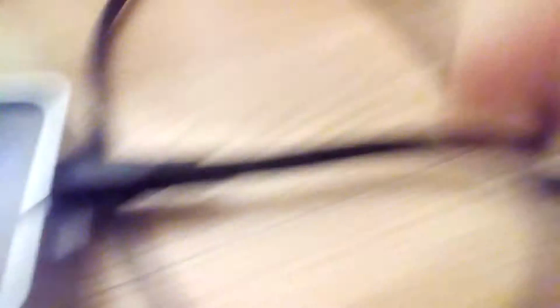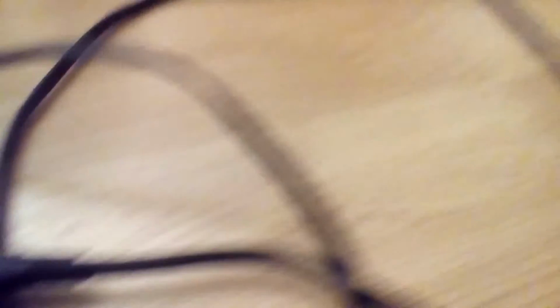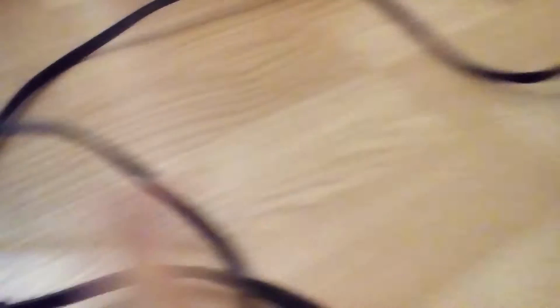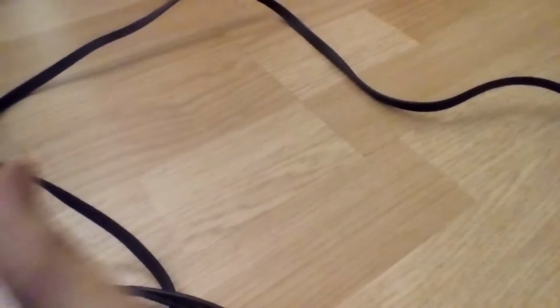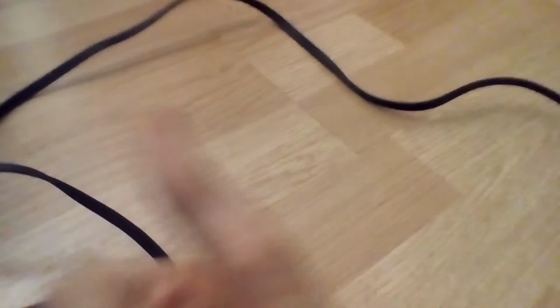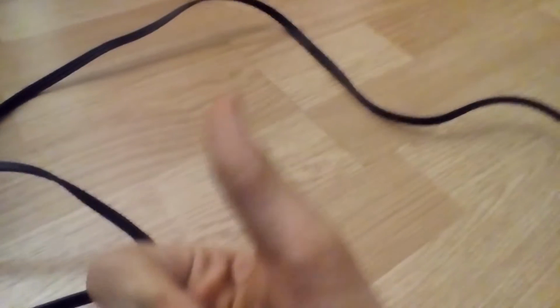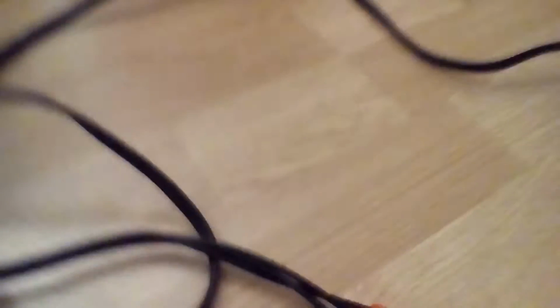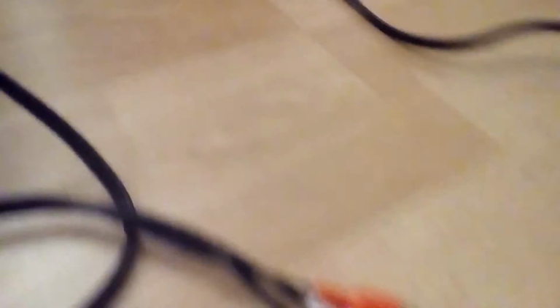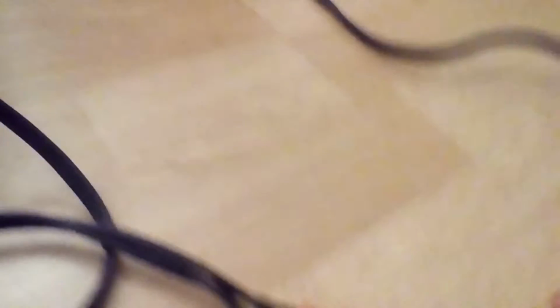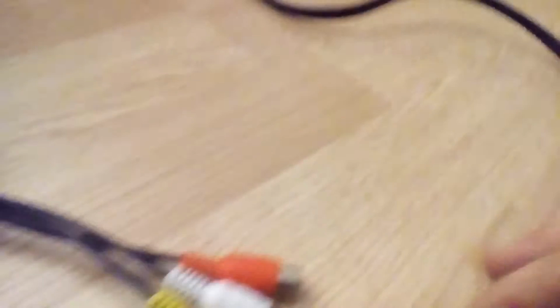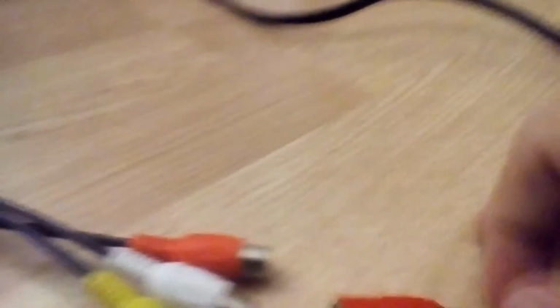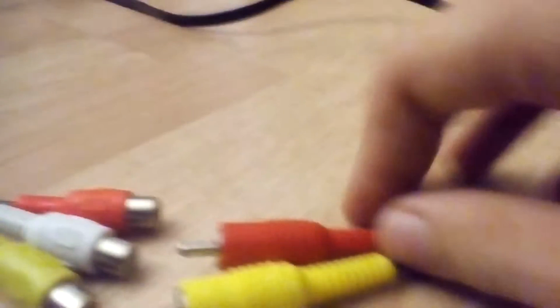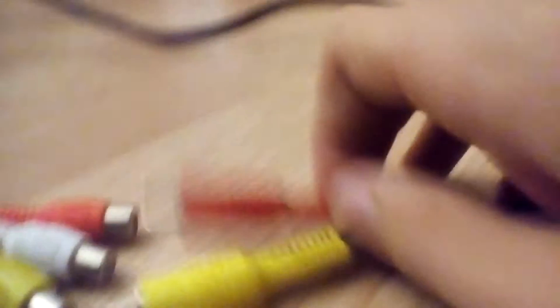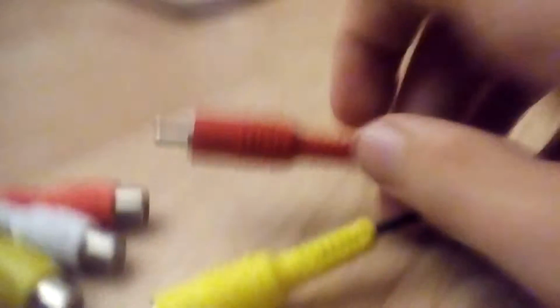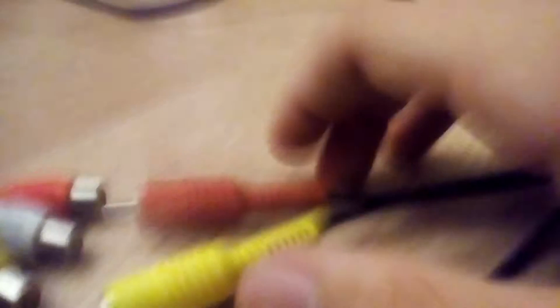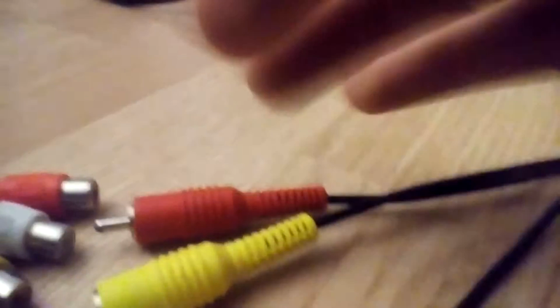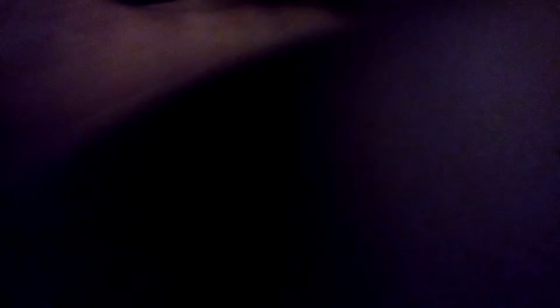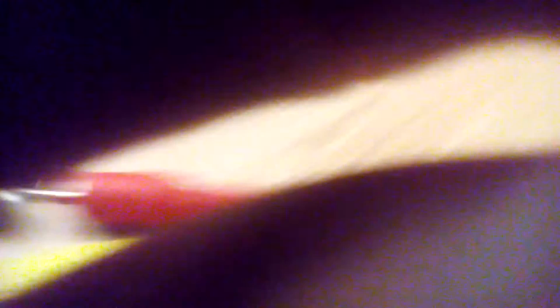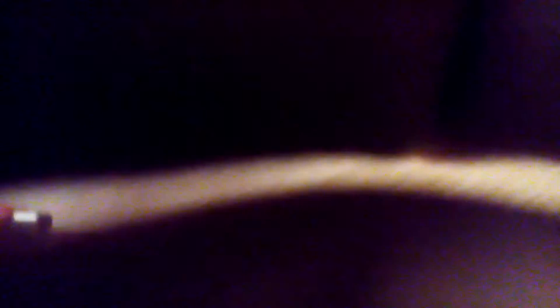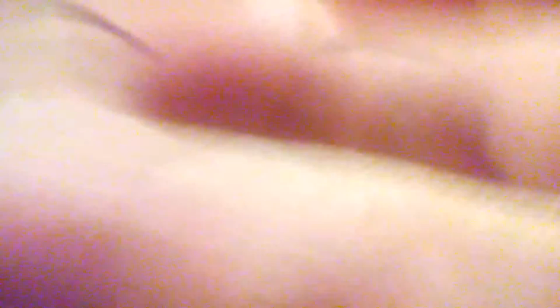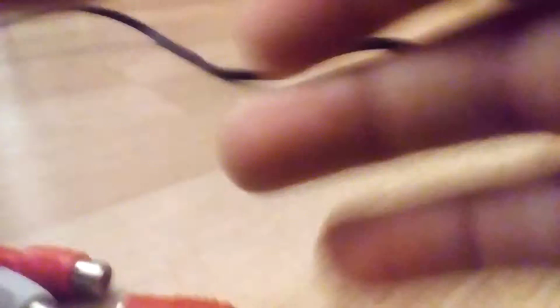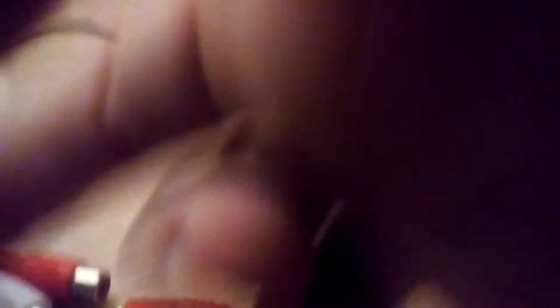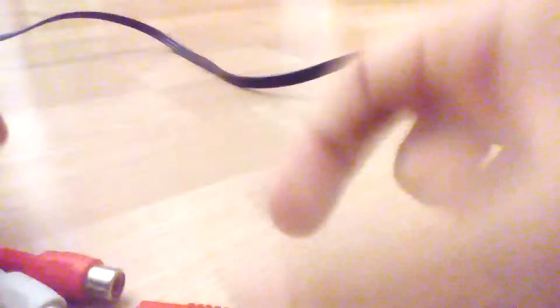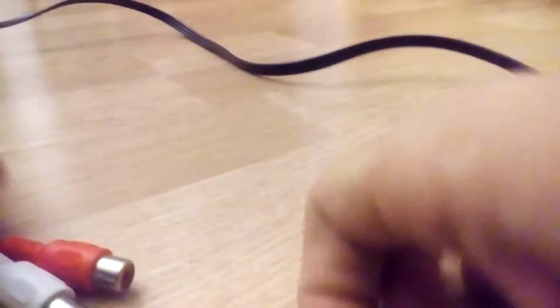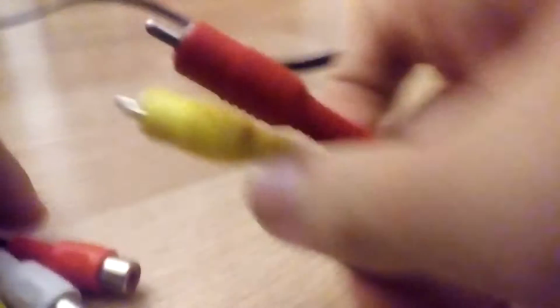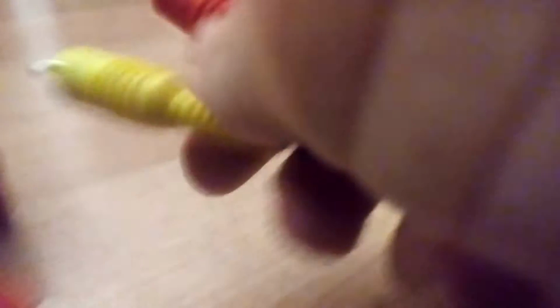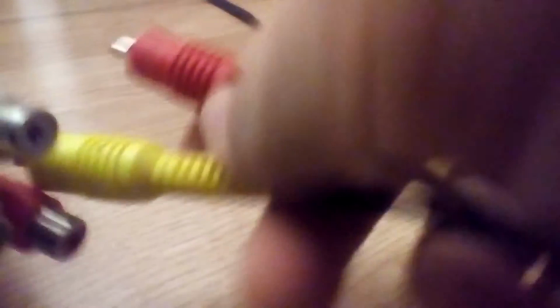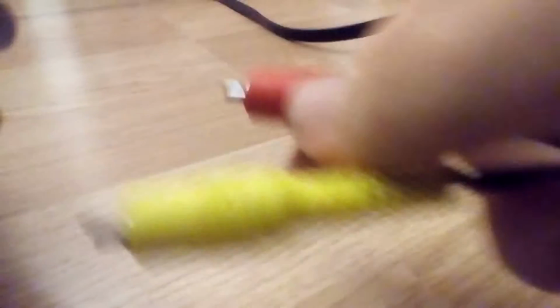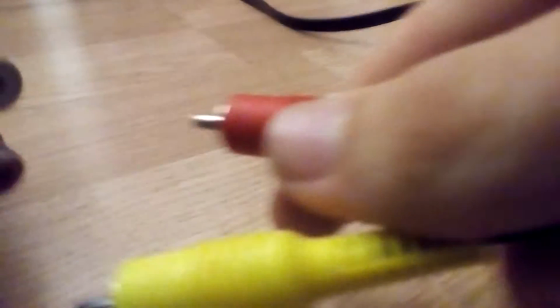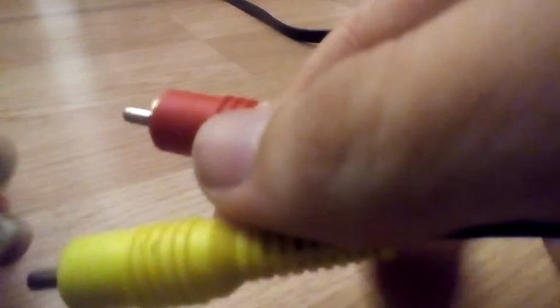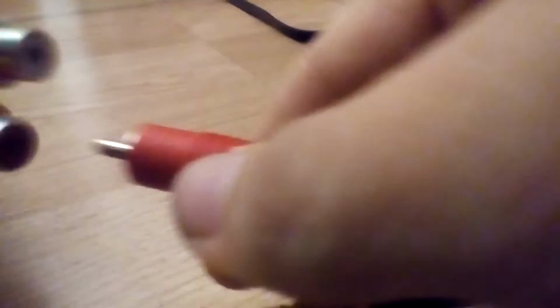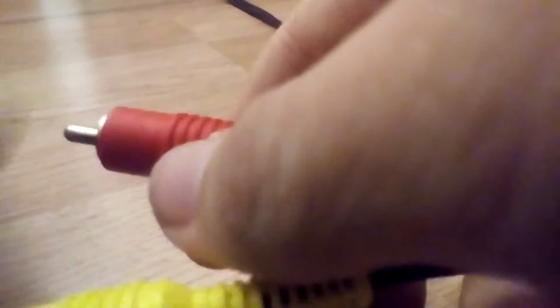Make sure it's tight and secure. Alright, good. Then we go to the AUX and you just plug it in, you know, the usual.